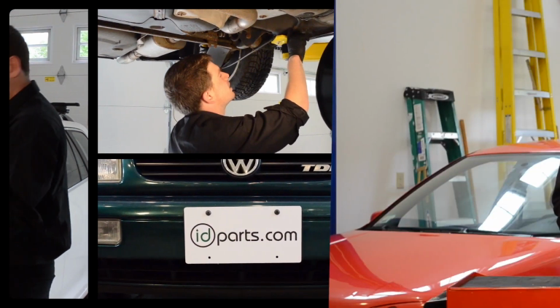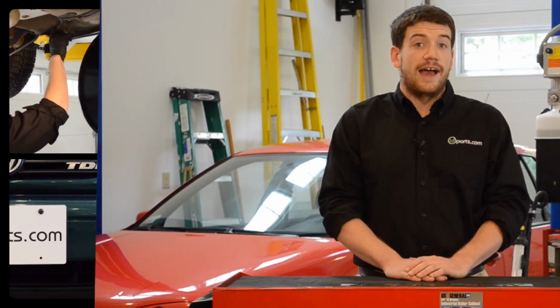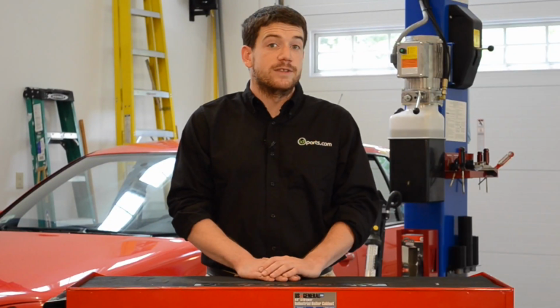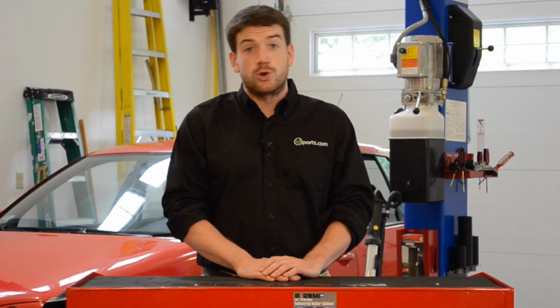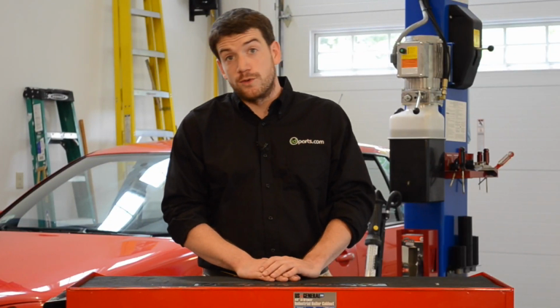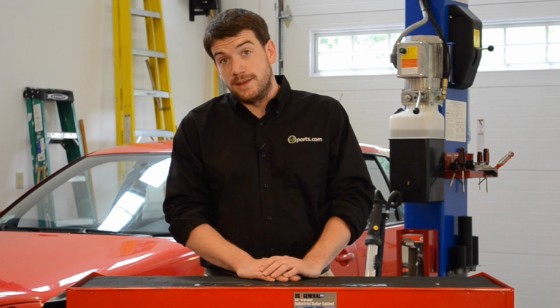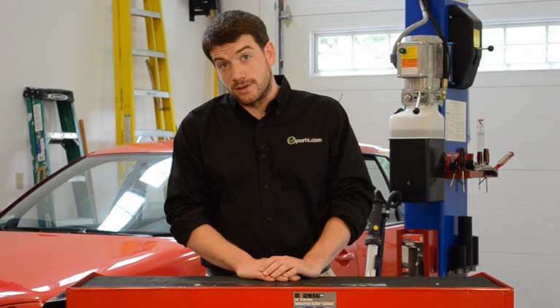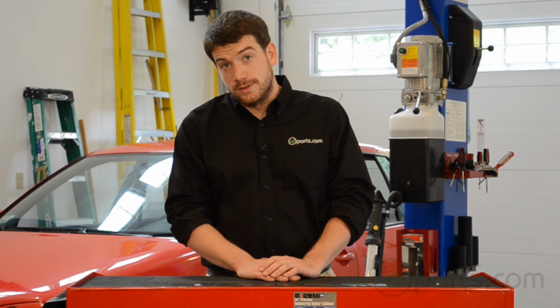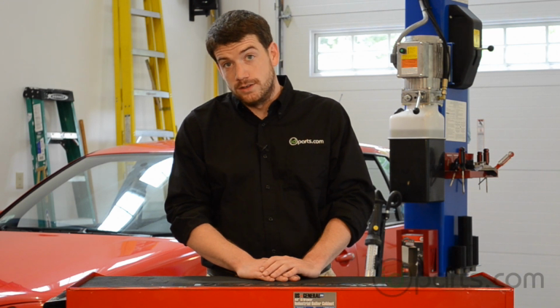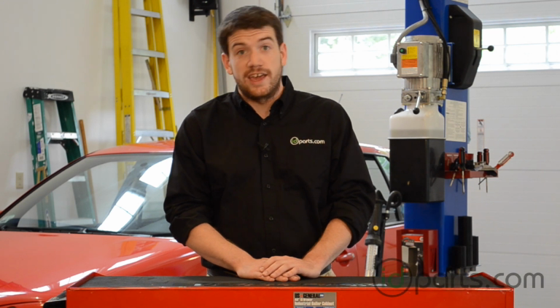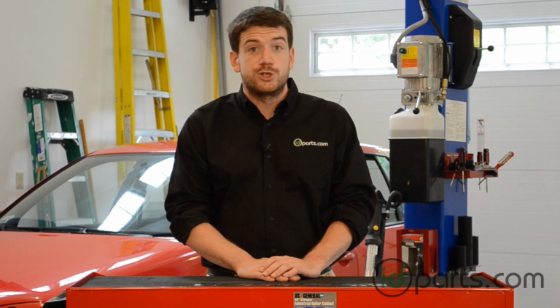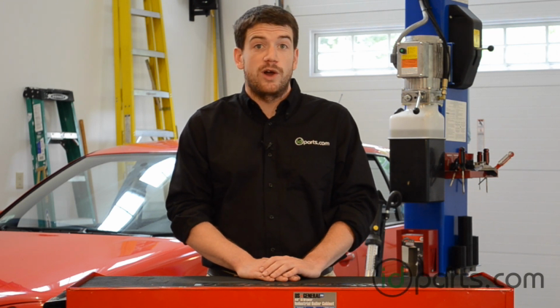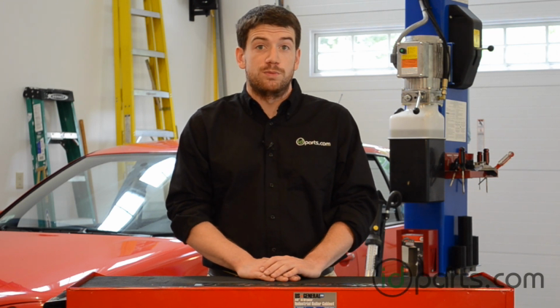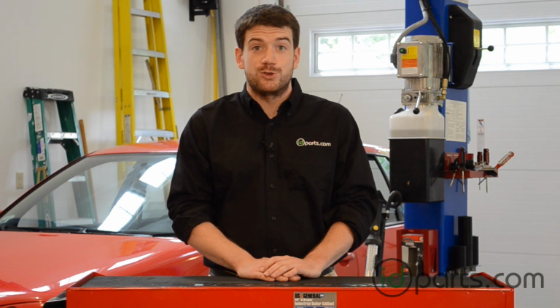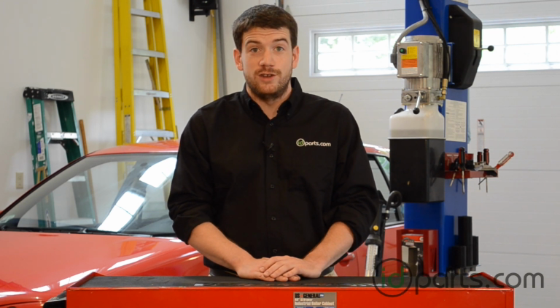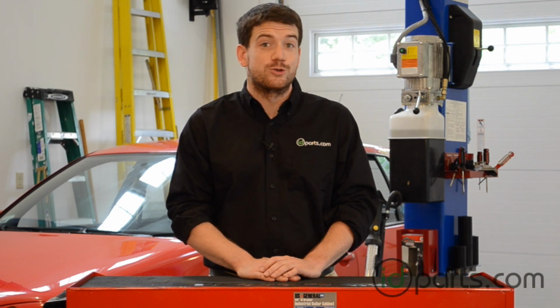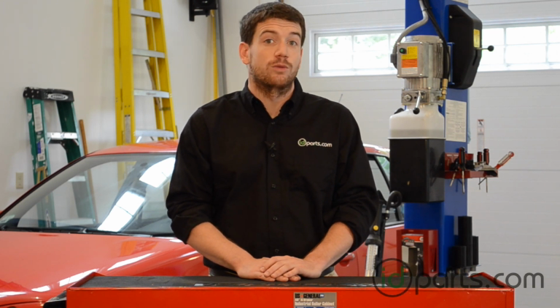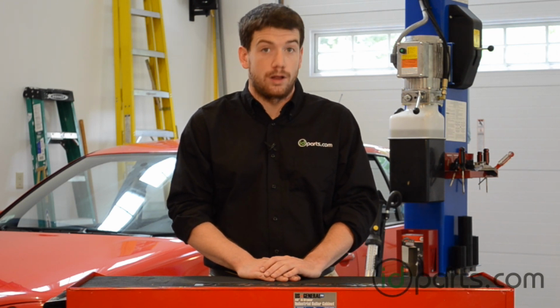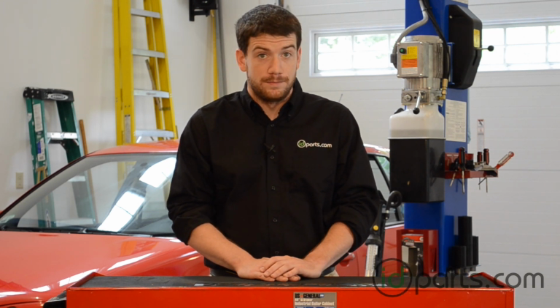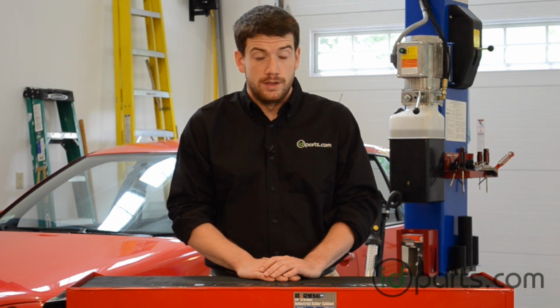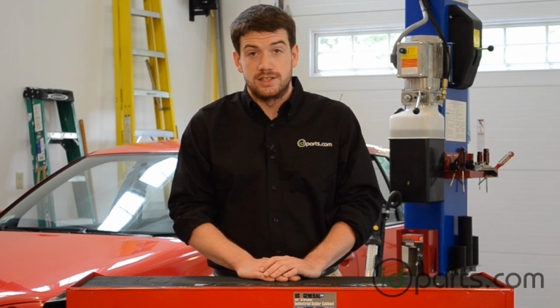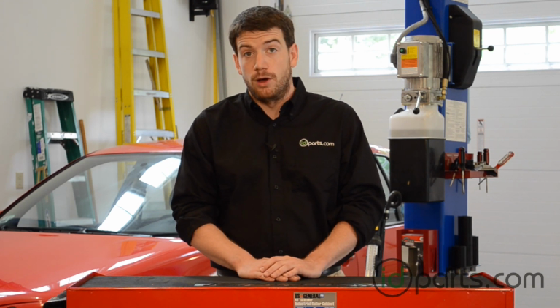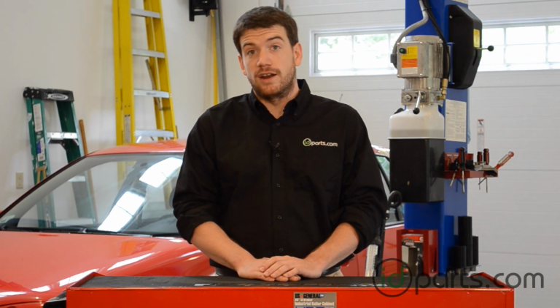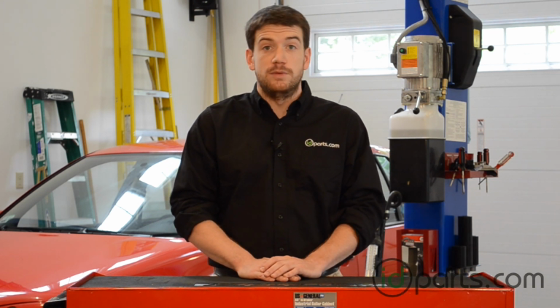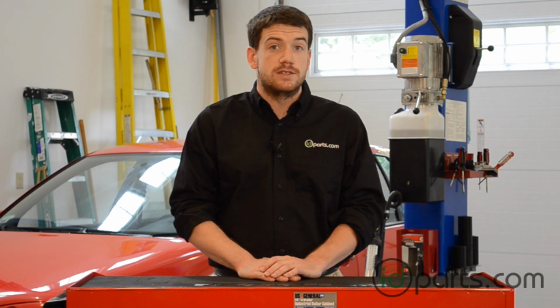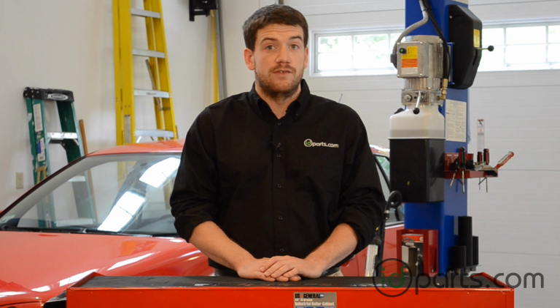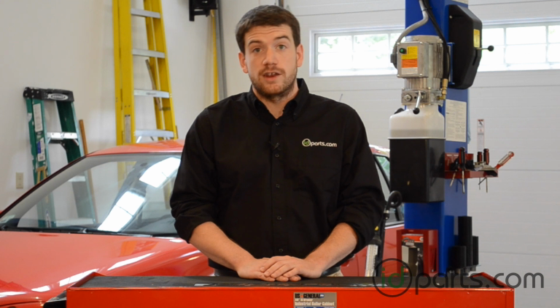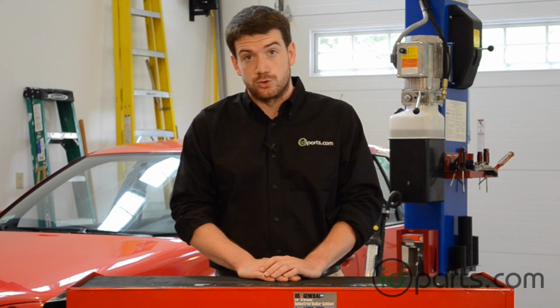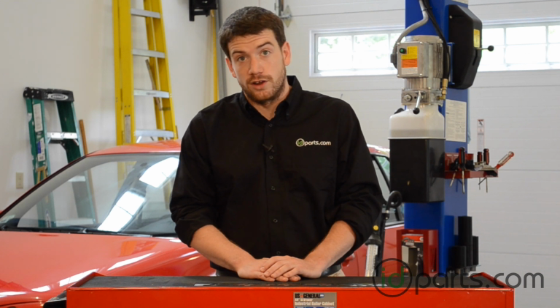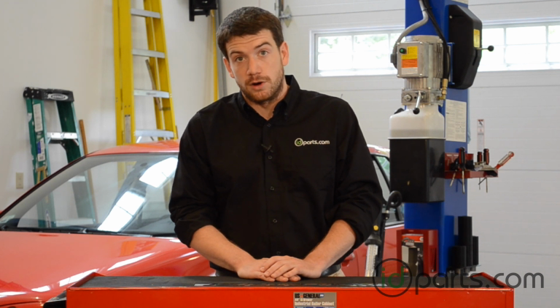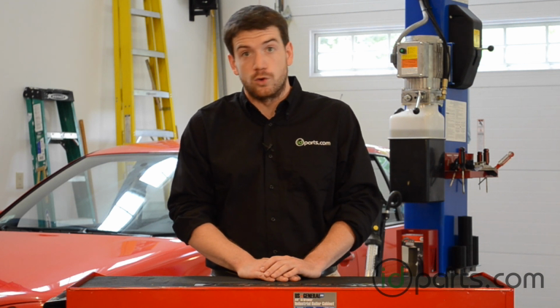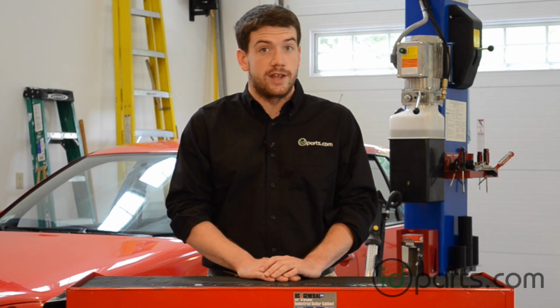Hi, this is Cory from ID Parts. Today, I'll show you how to replace your heater control bulb — it's the bulb that illuminates the fan control on your Mark IV Jetta.